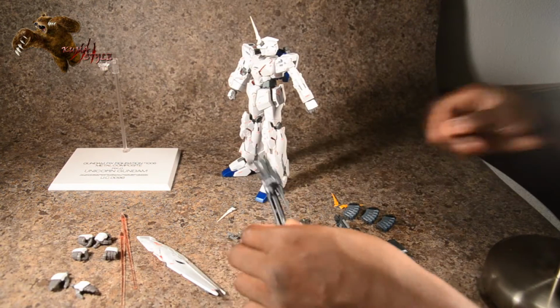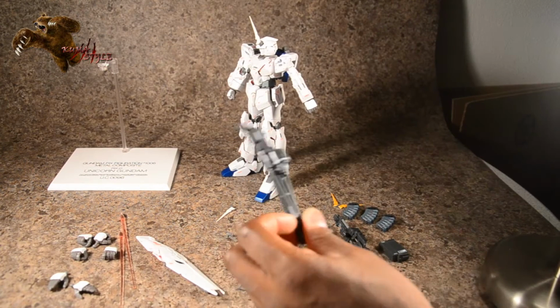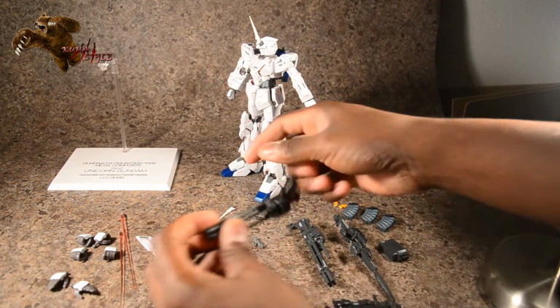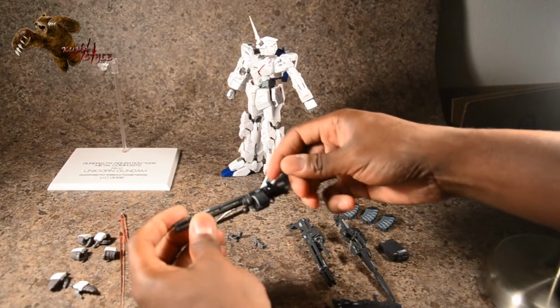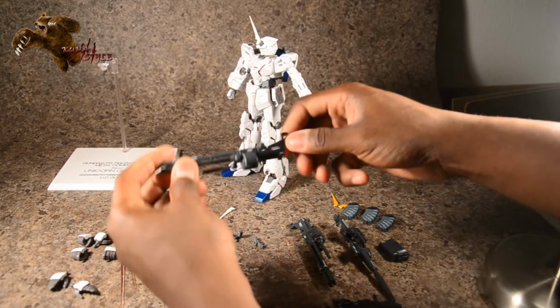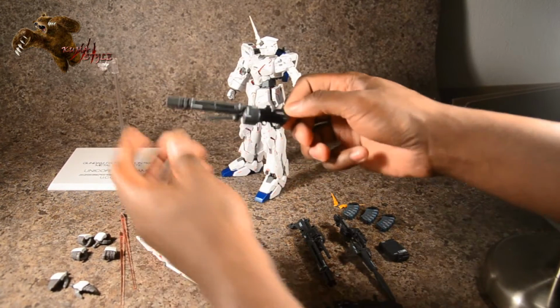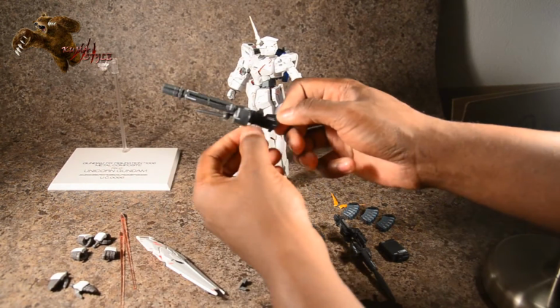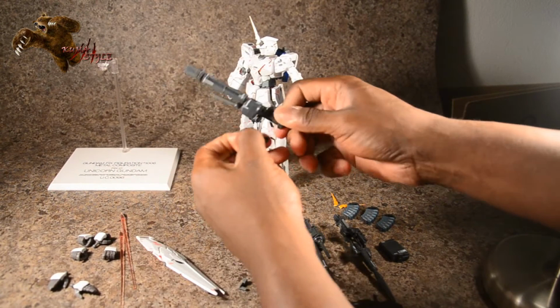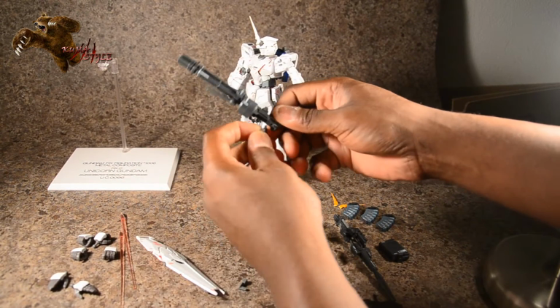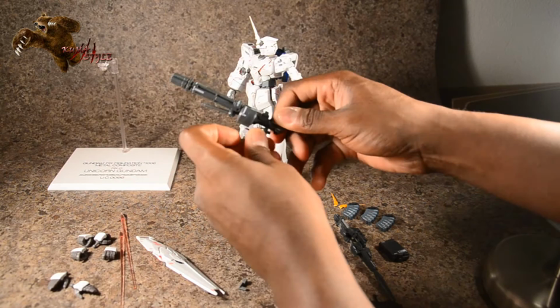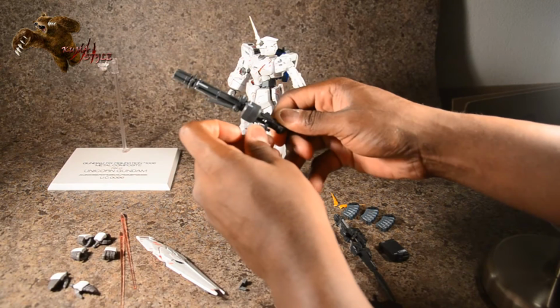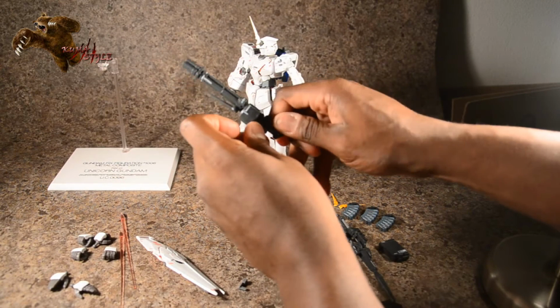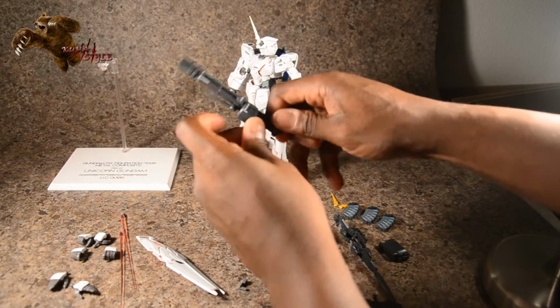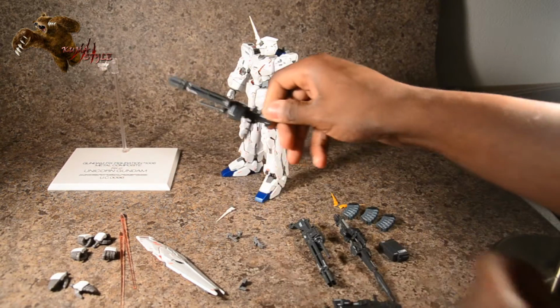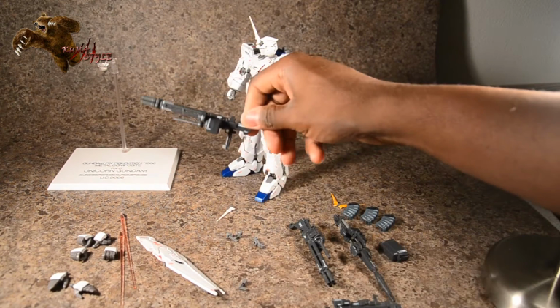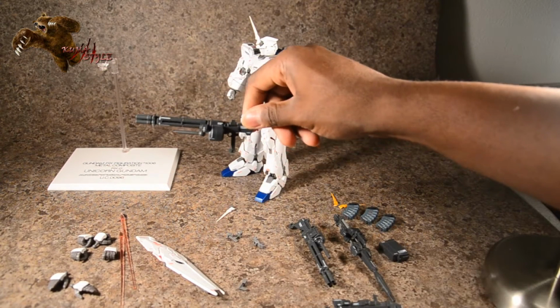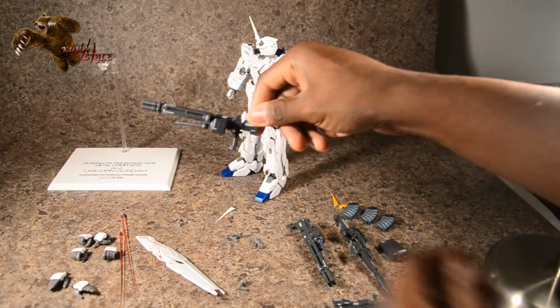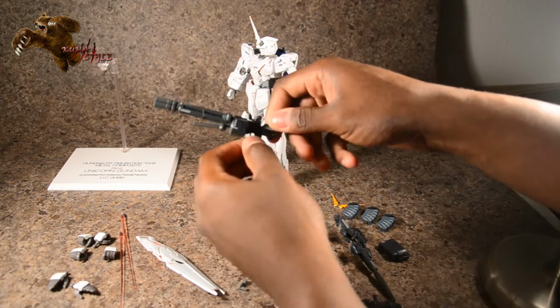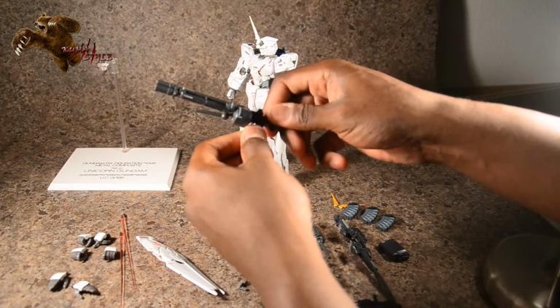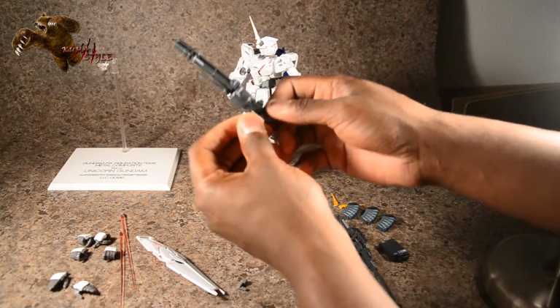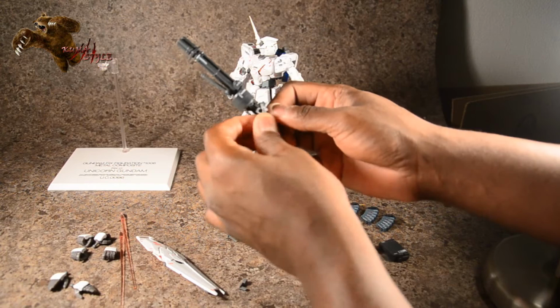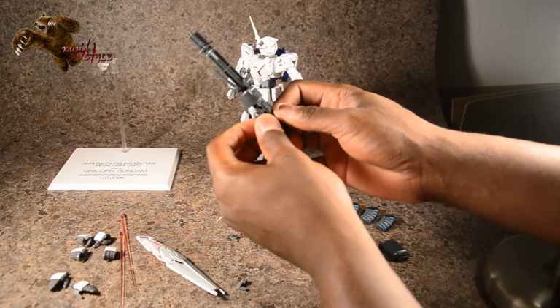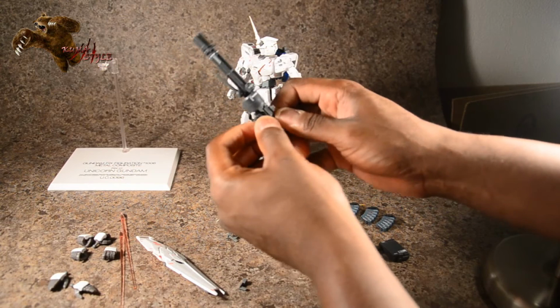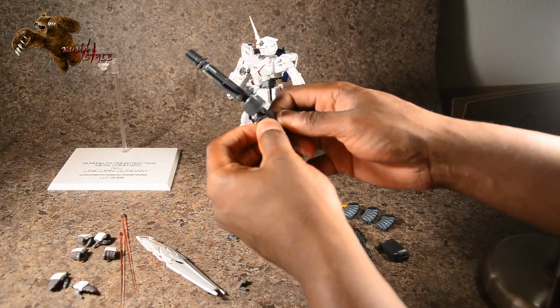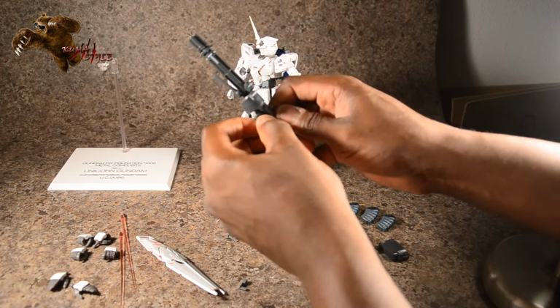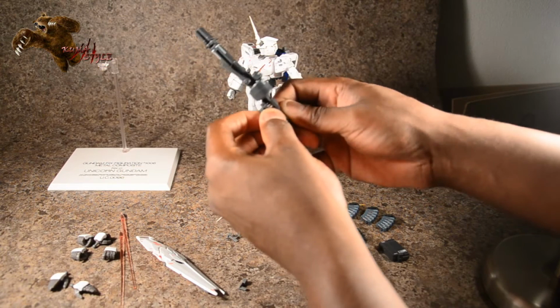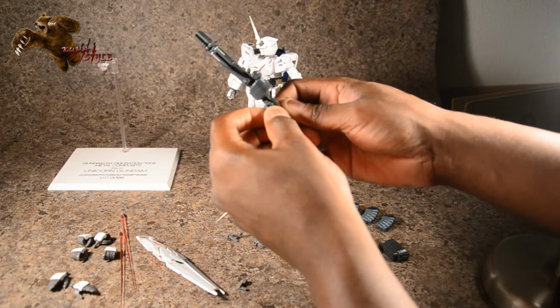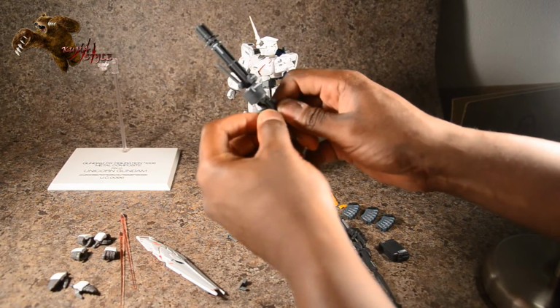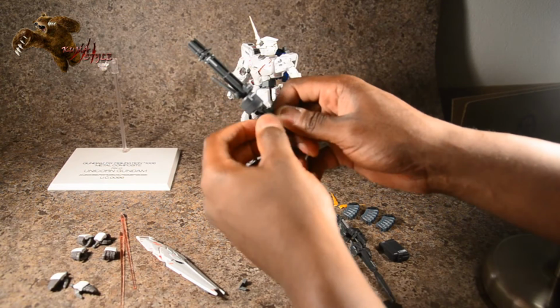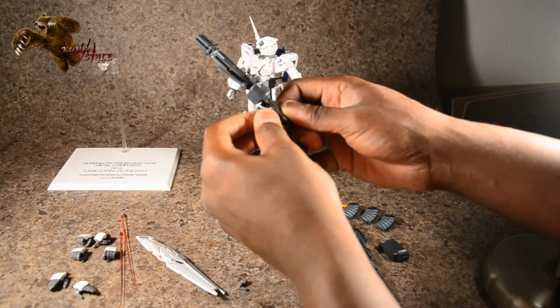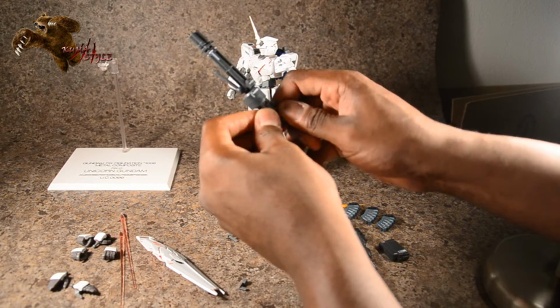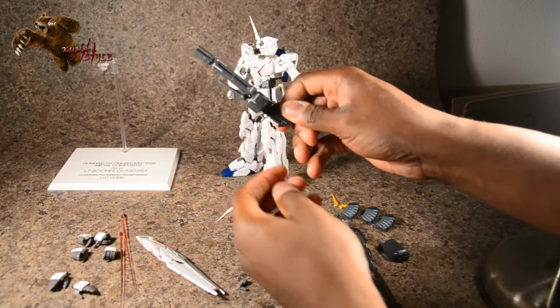A more common option is using the turrets. The turrets can function as a handle by just taking that piece and folding it out, though I prefer to keep each of them normal, so I'll peg that piece back in.